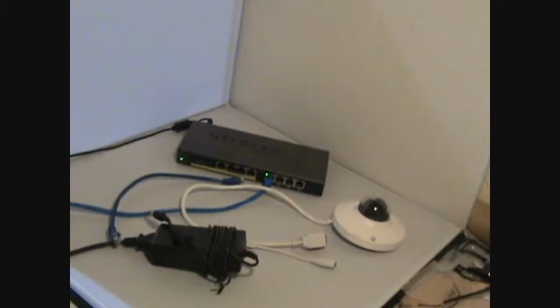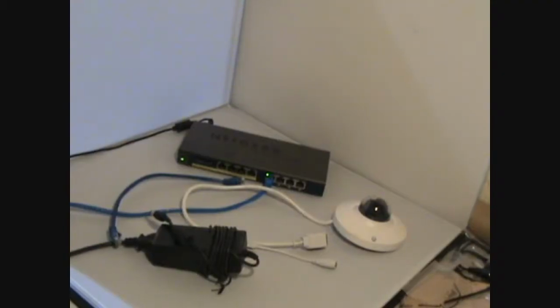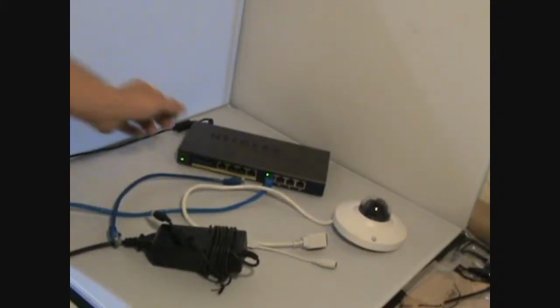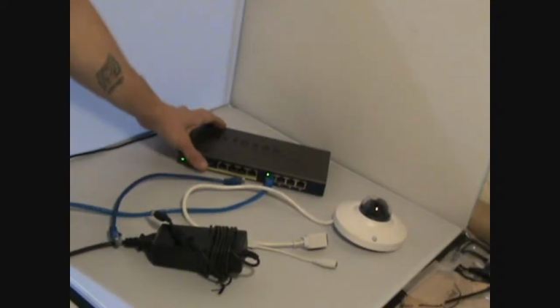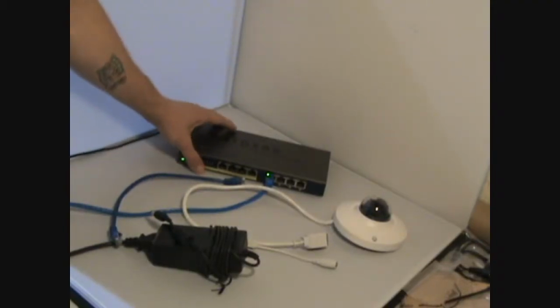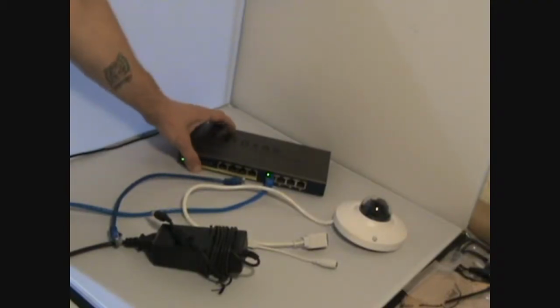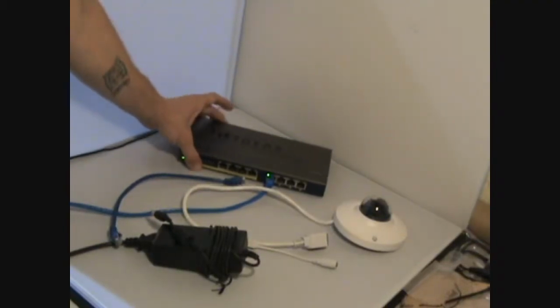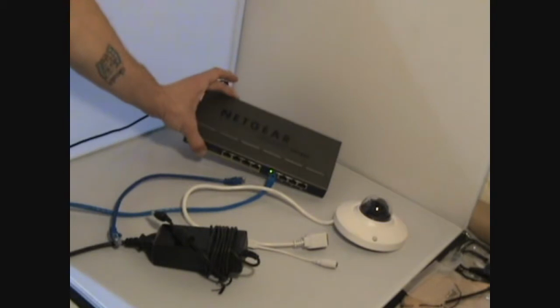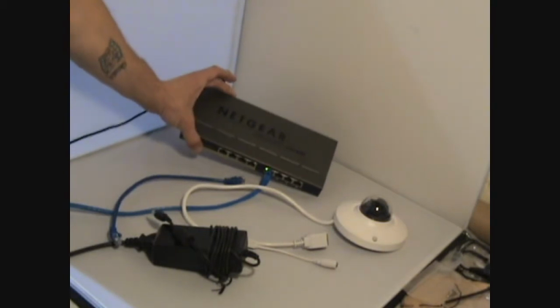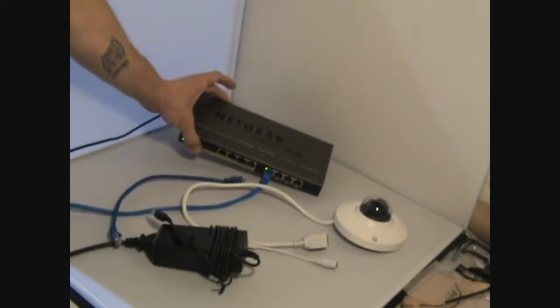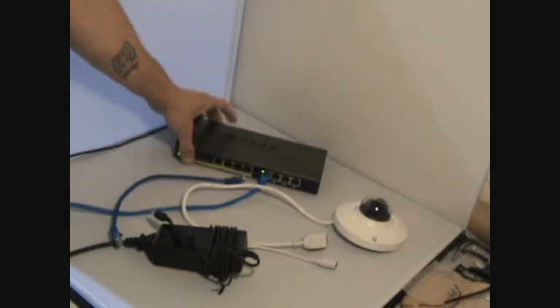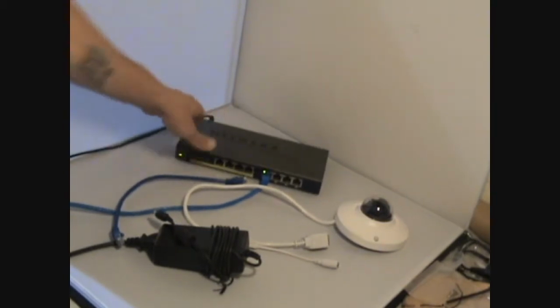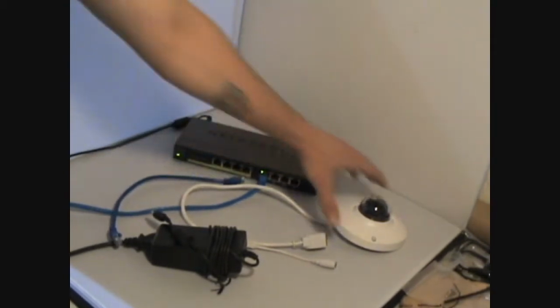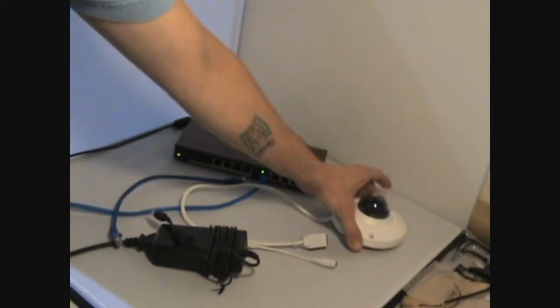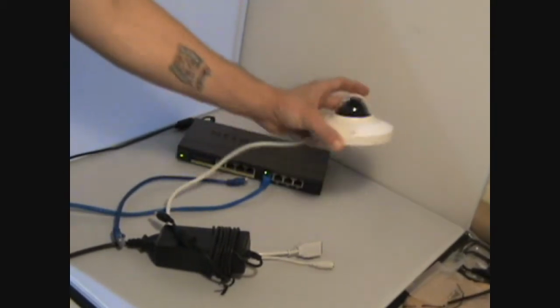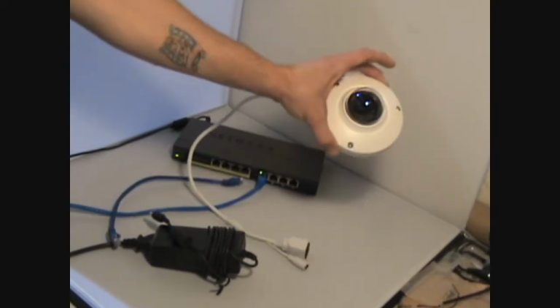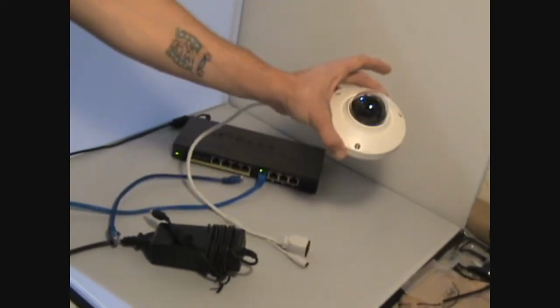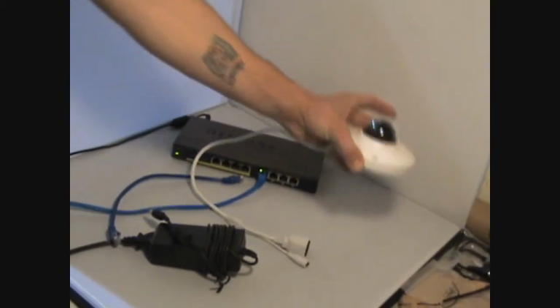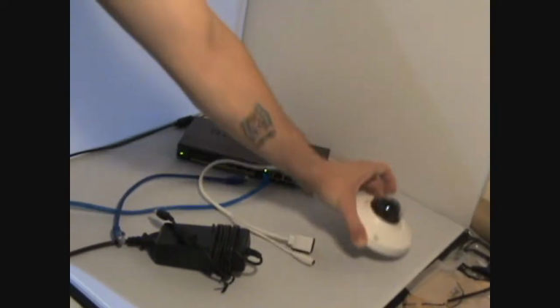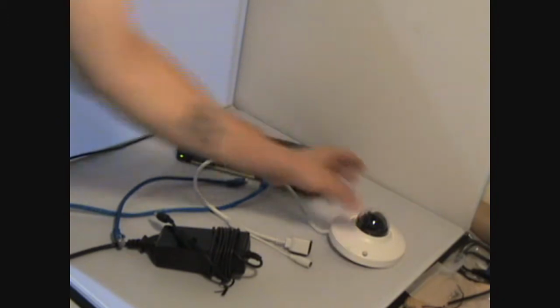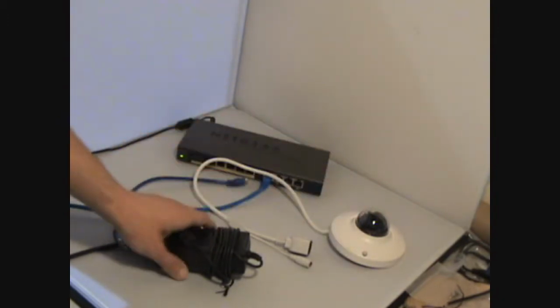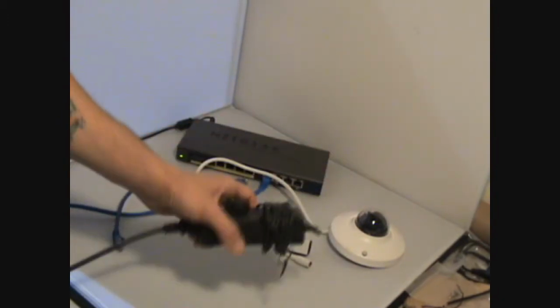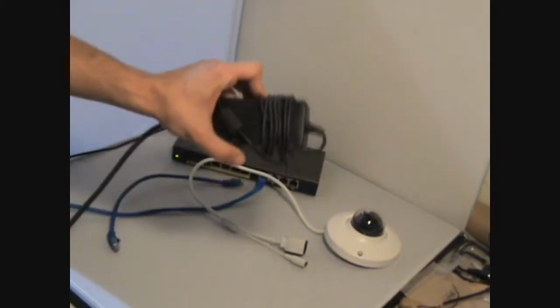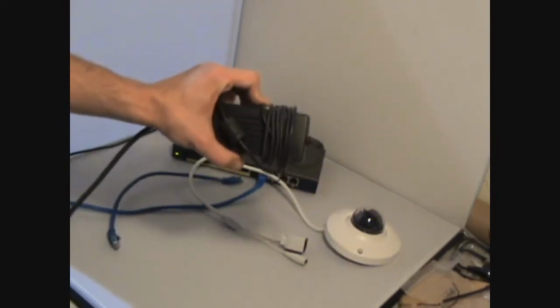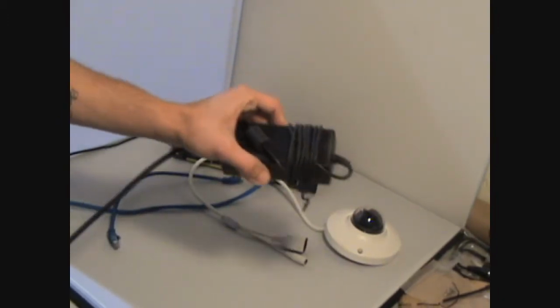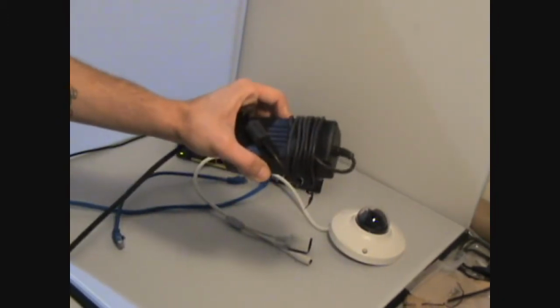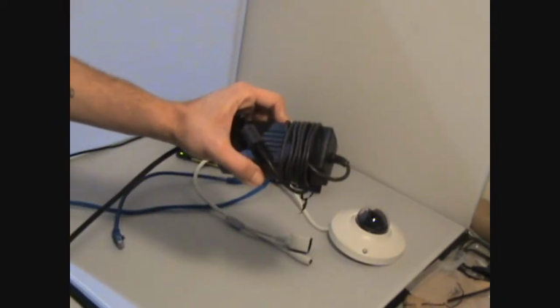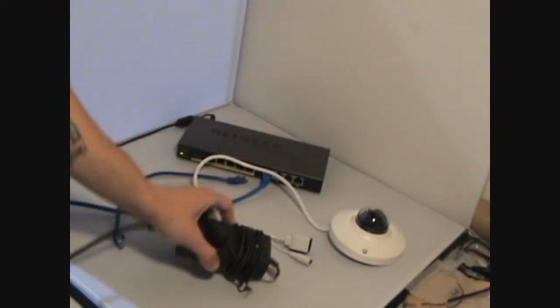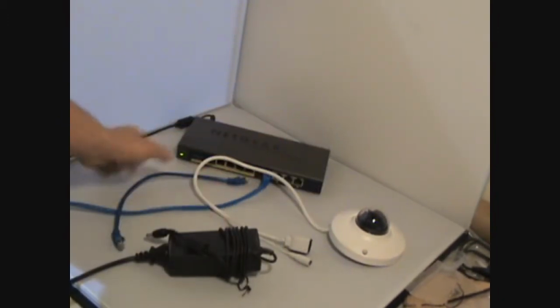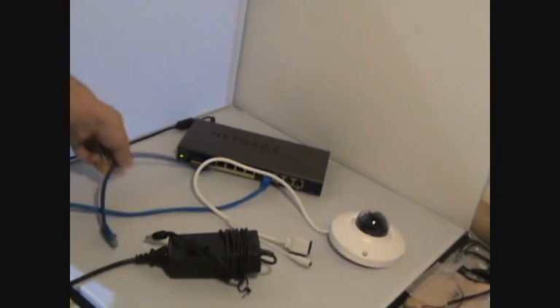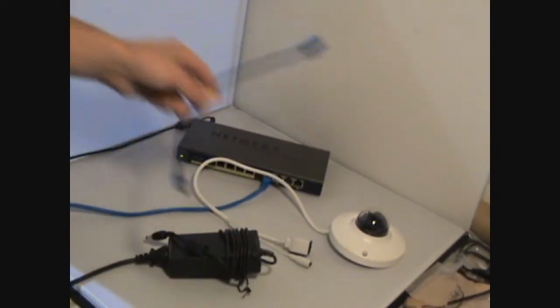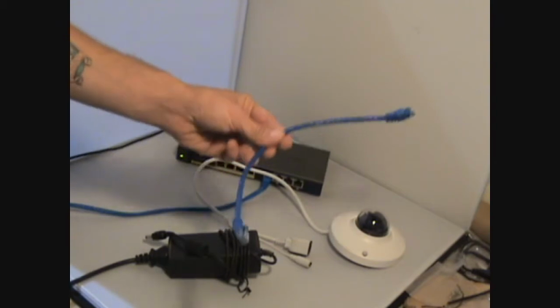To begin this video you'll need a couple things: a router or a switch, the camera itself, a power adapter for the camera, and an extra ethernet cable.